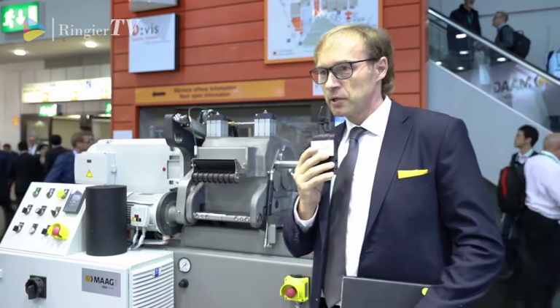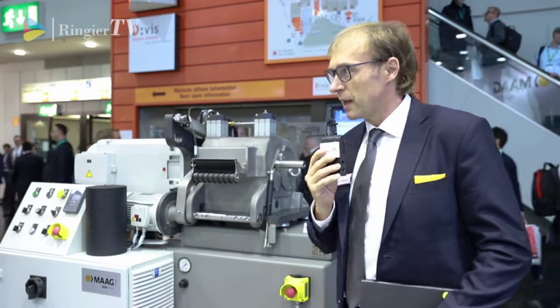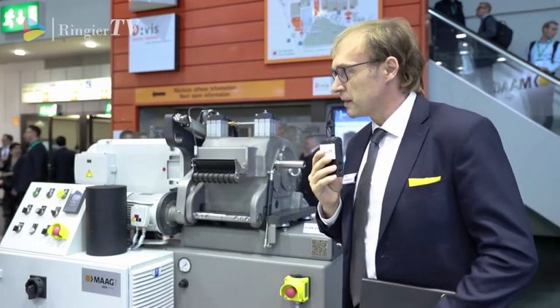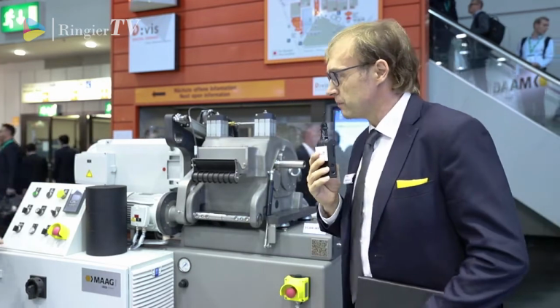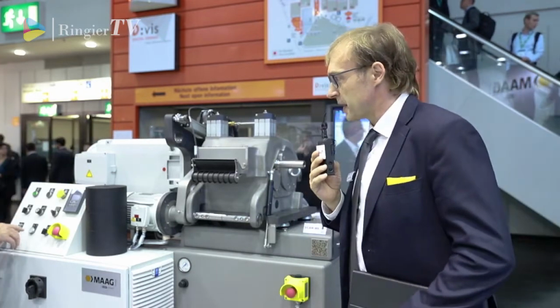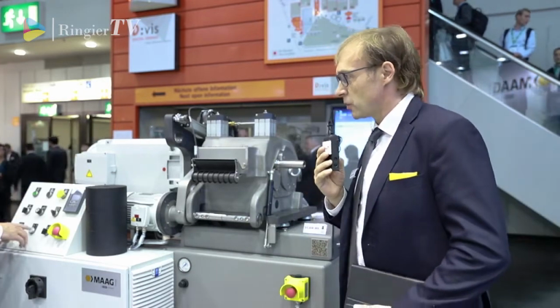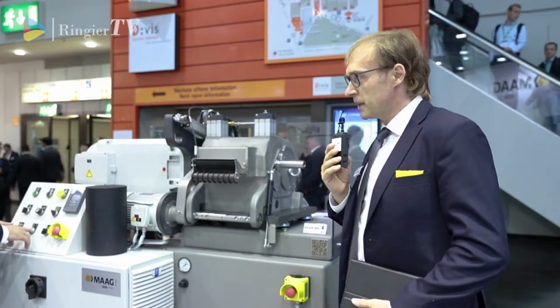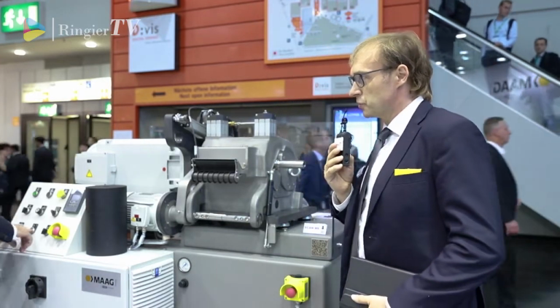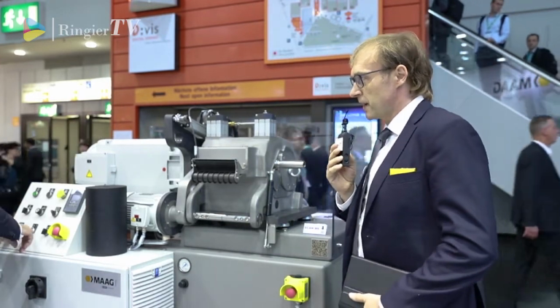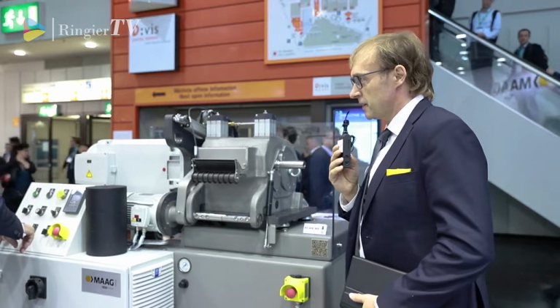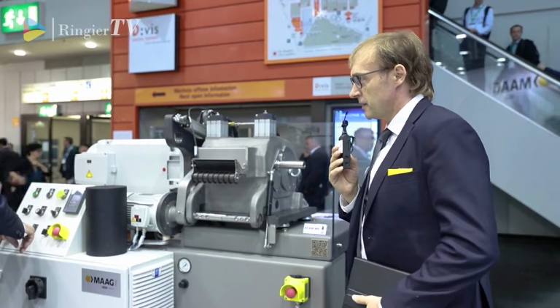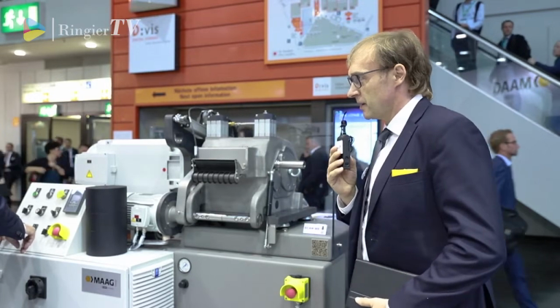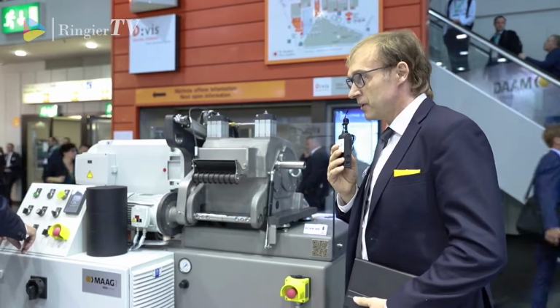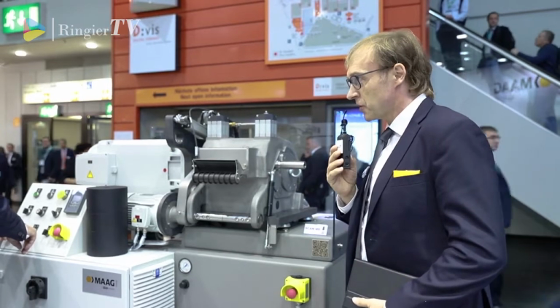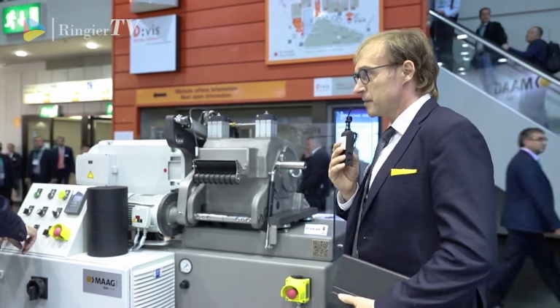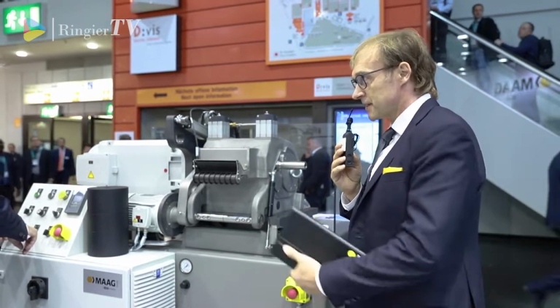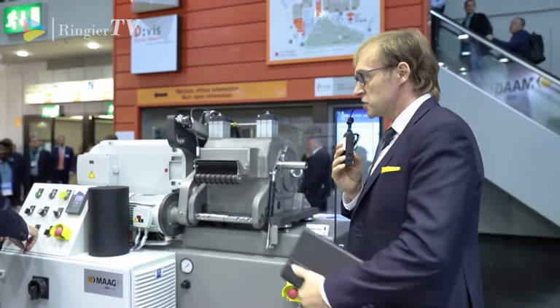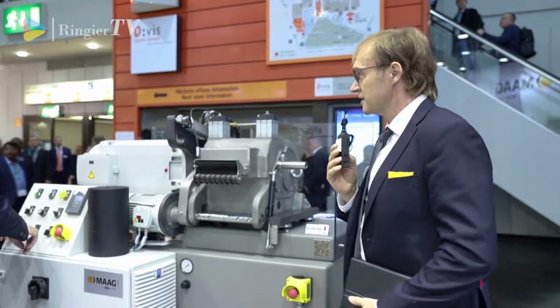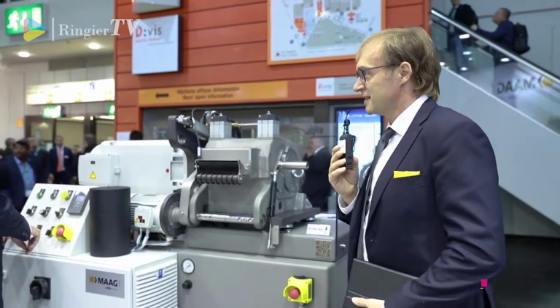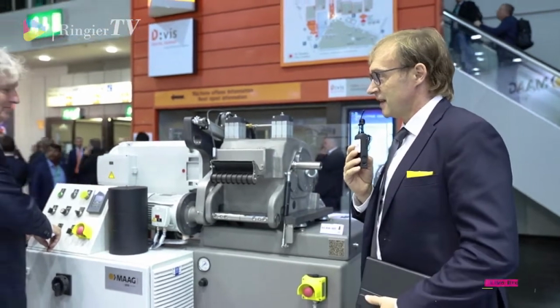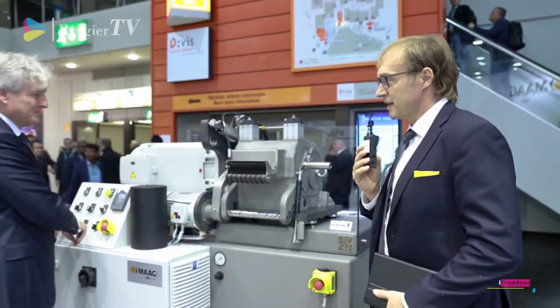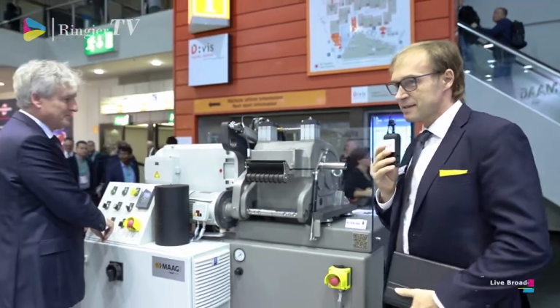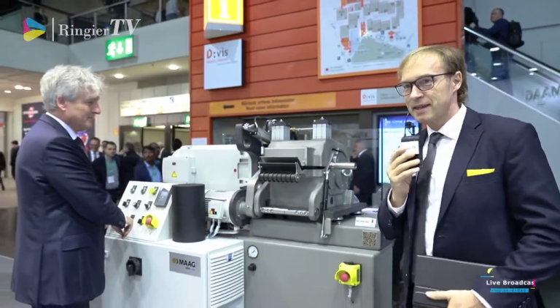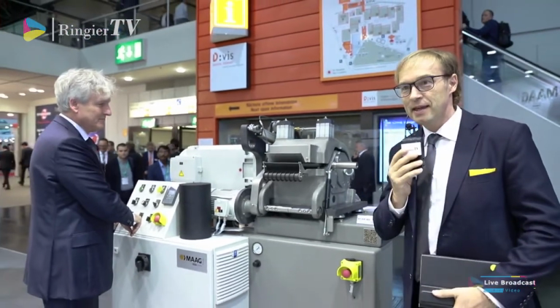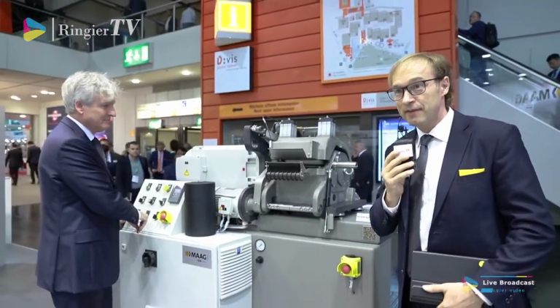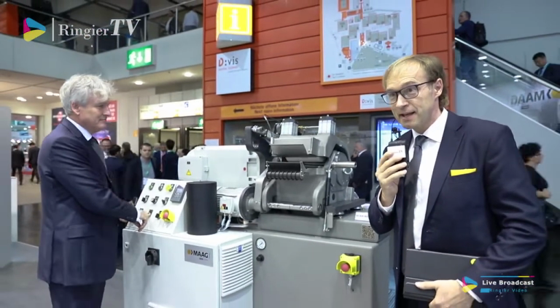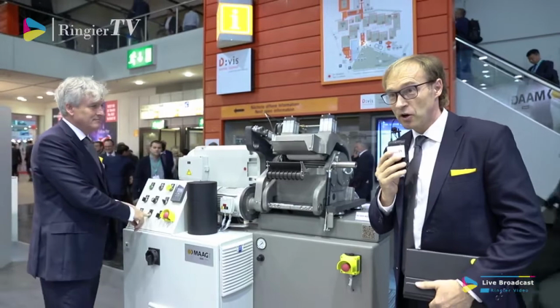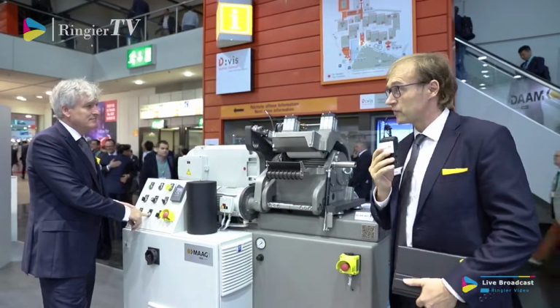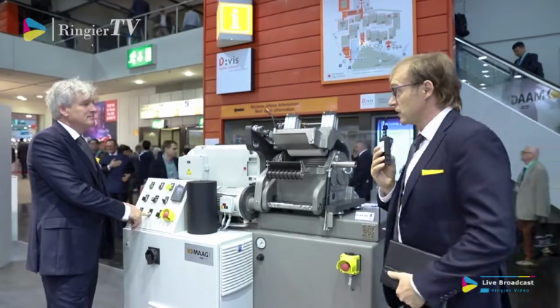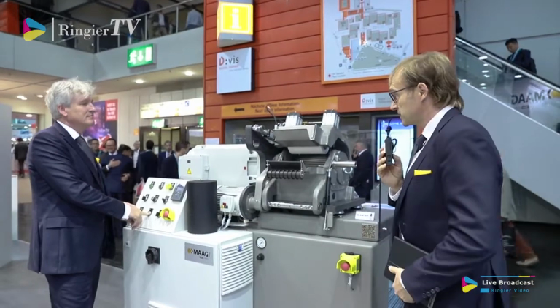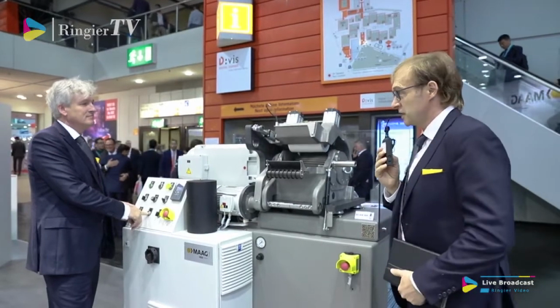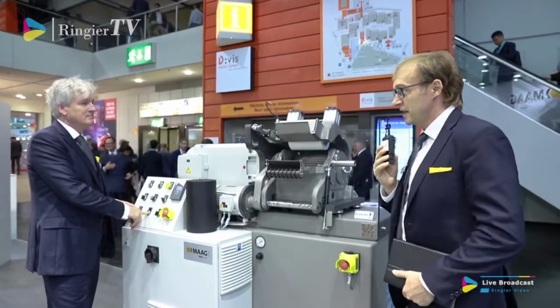So I pass over to my valued colleague Mr. Fischer. He is the inventor of this machine here.